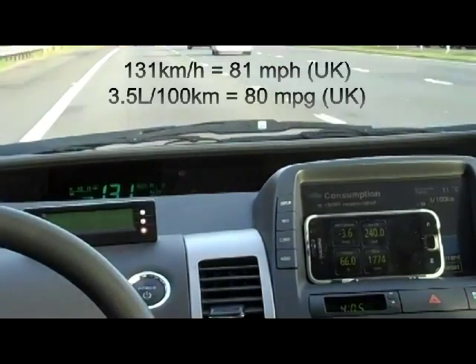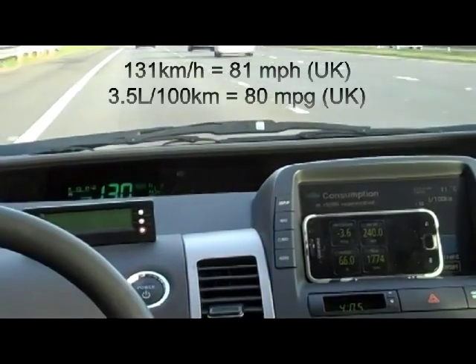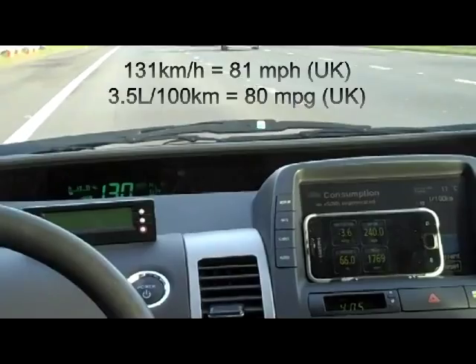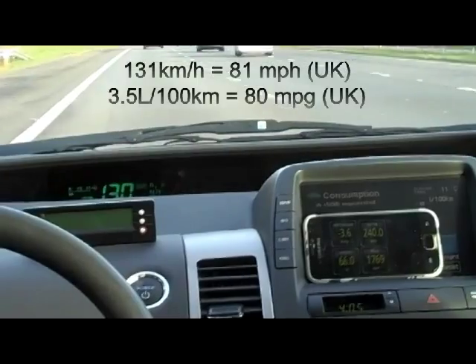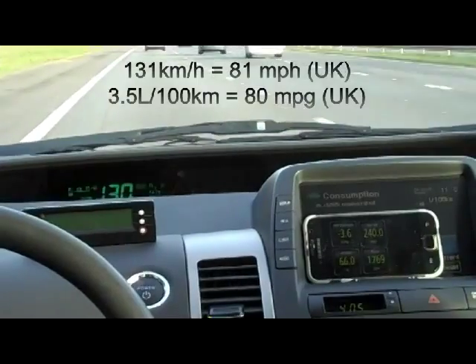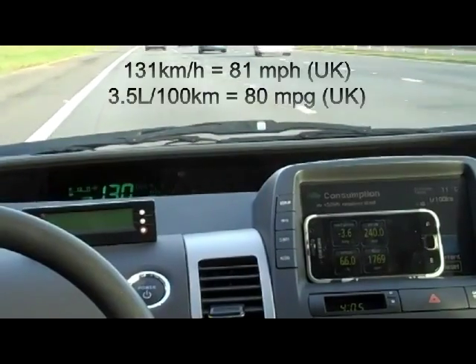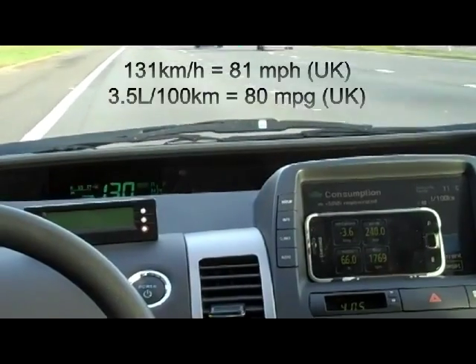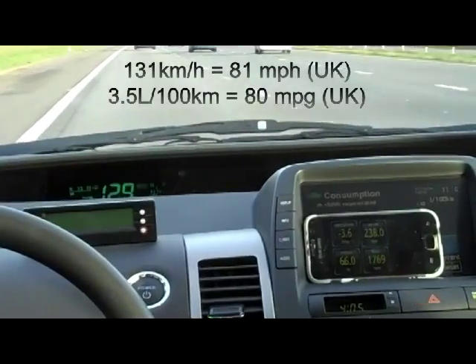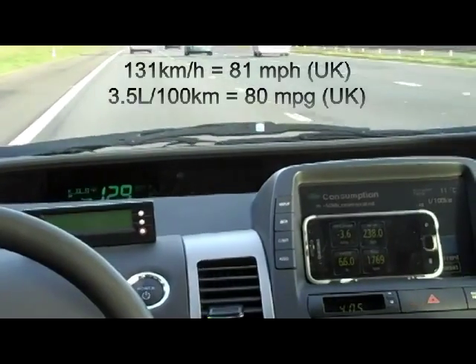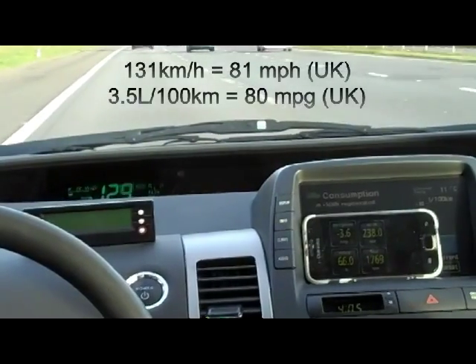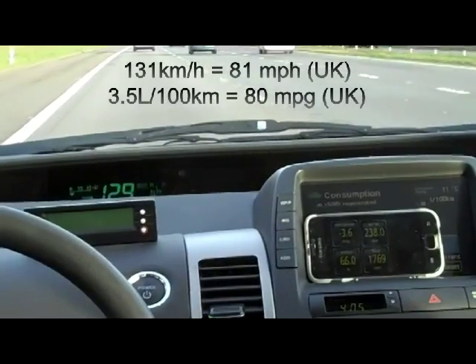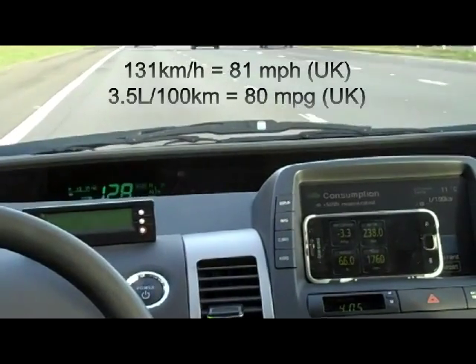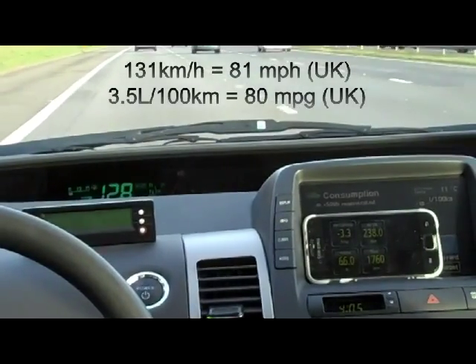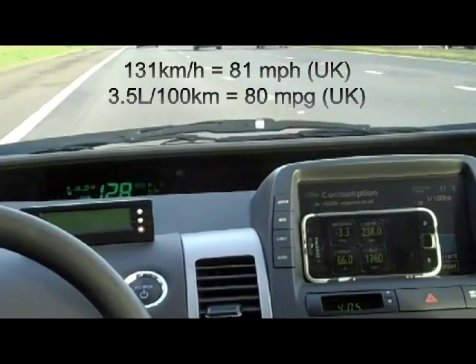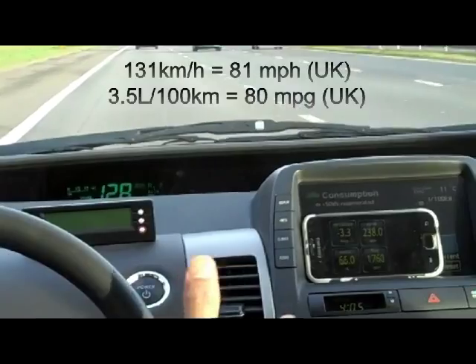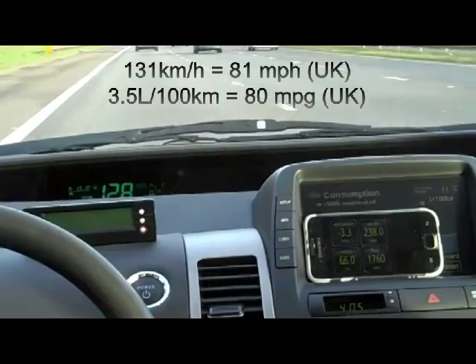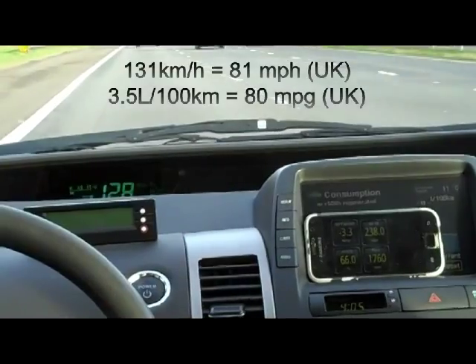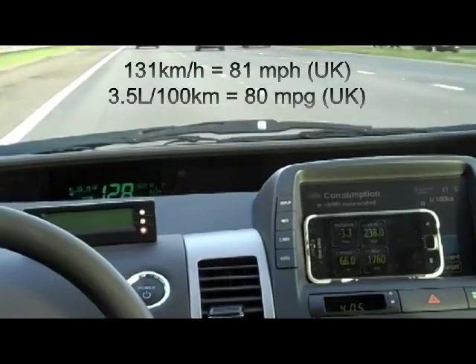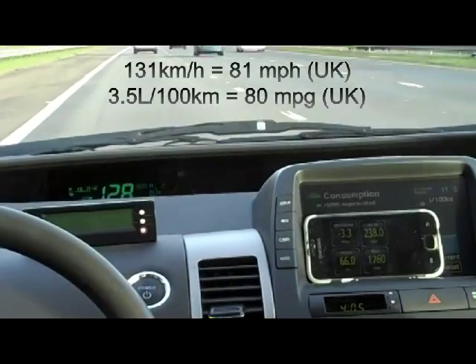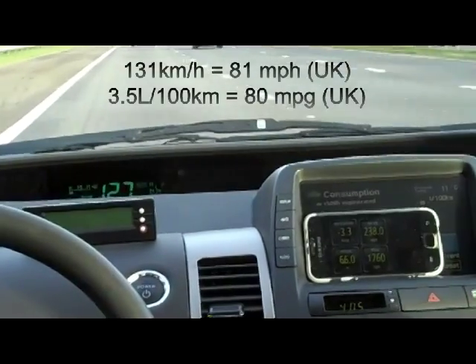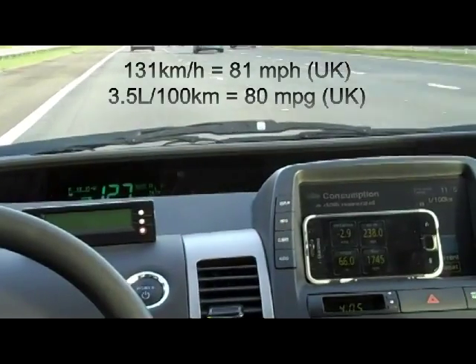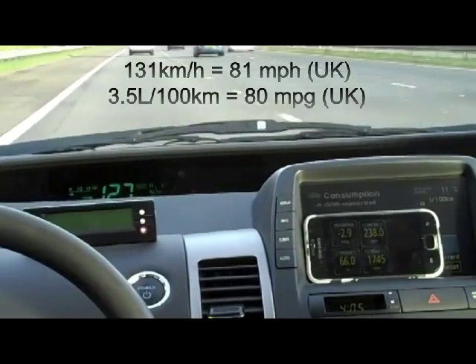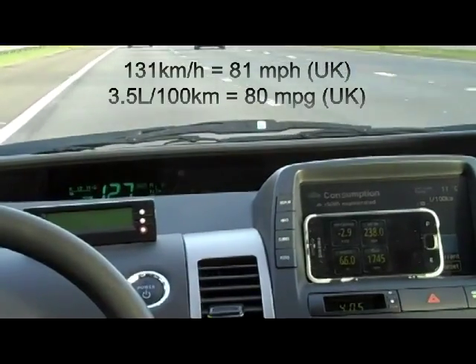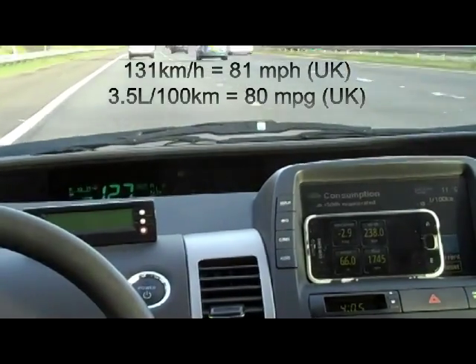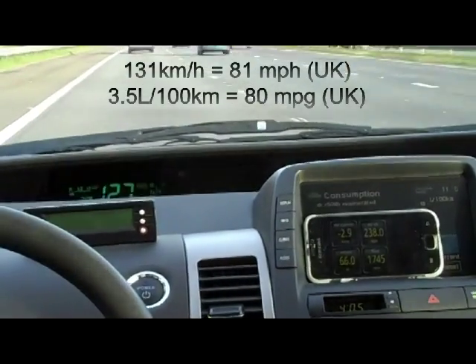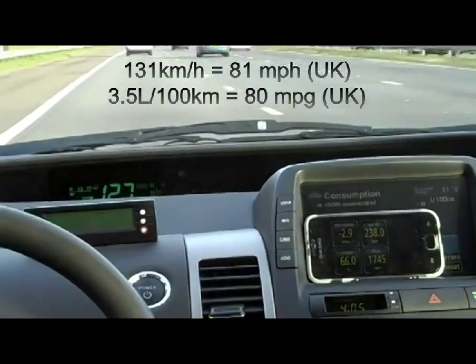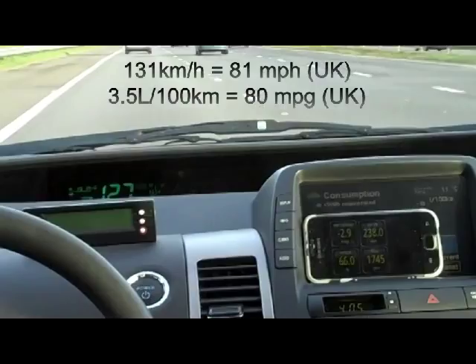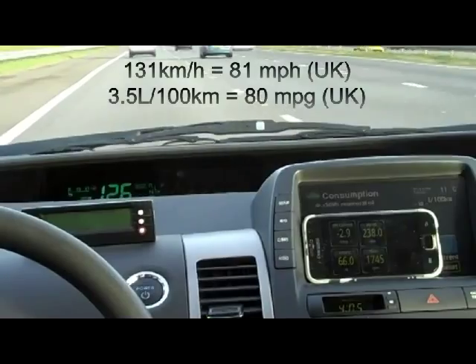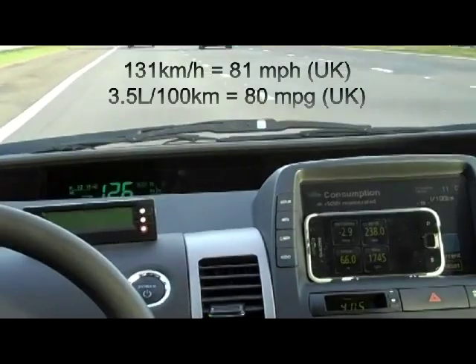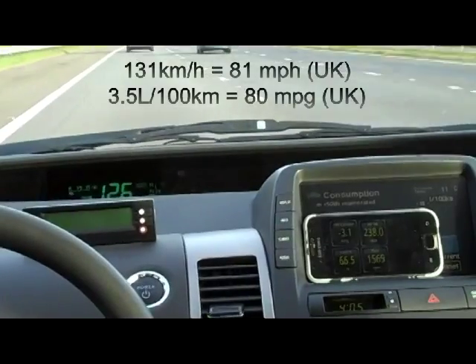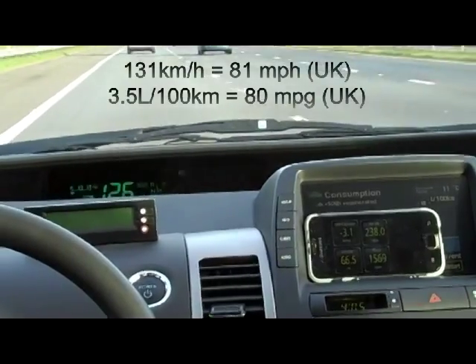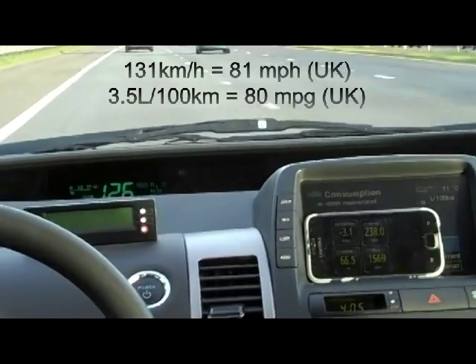For short trips driving into the city, we will use fuel, but not very much at all. We're using probably about 3 to 4 liters per 100 kilometers.